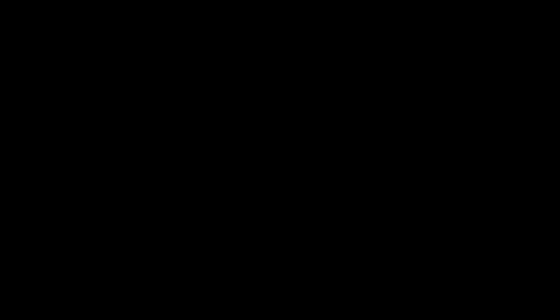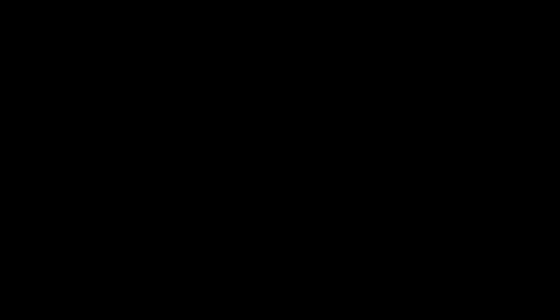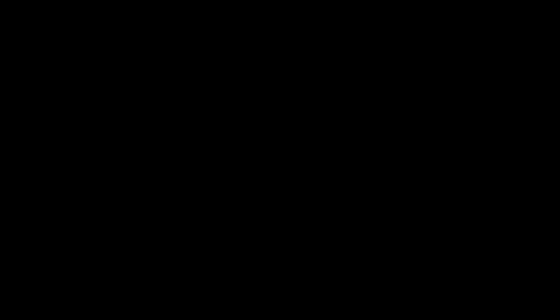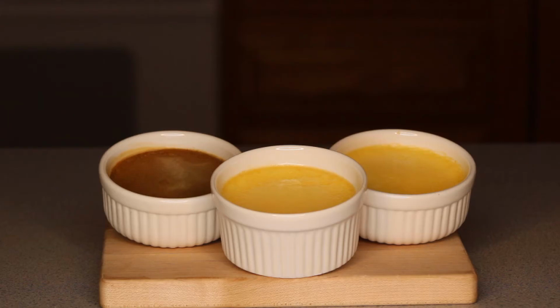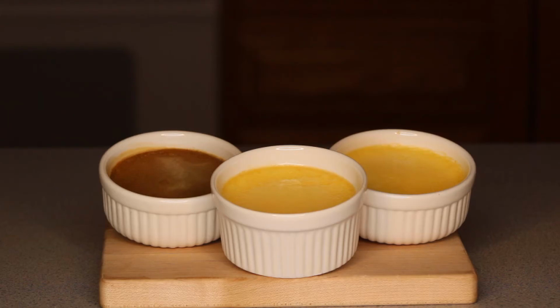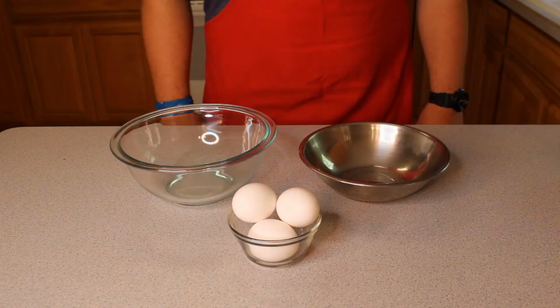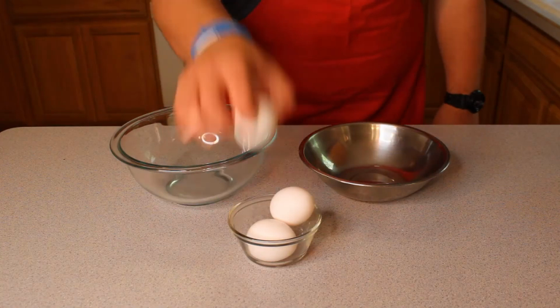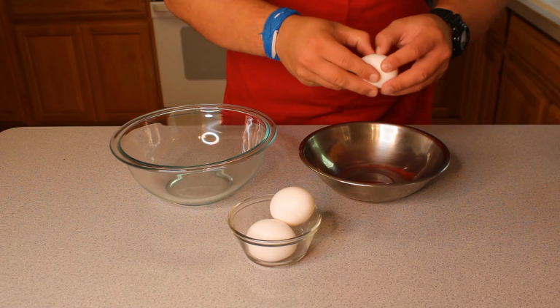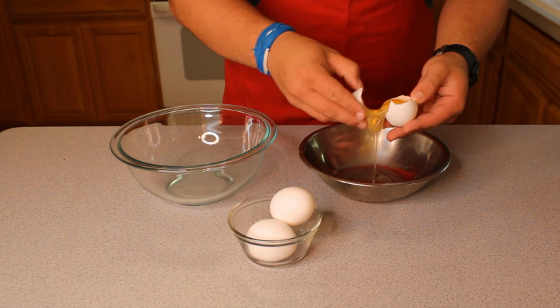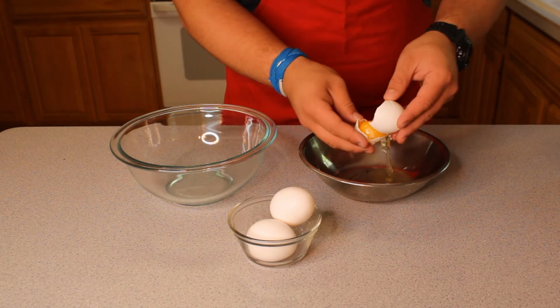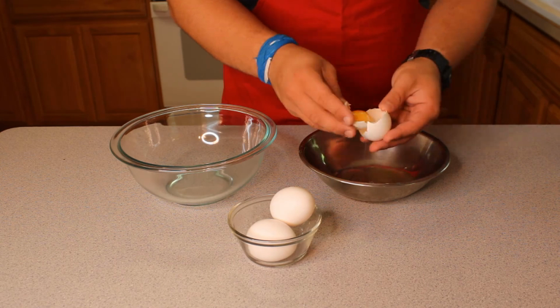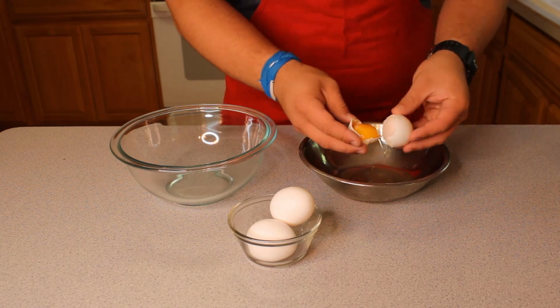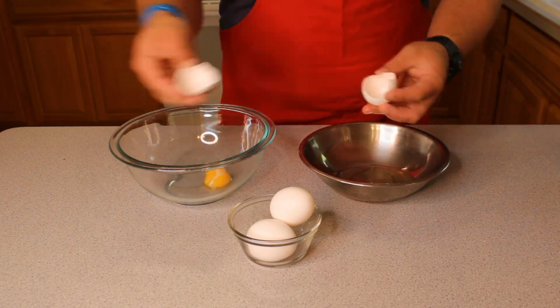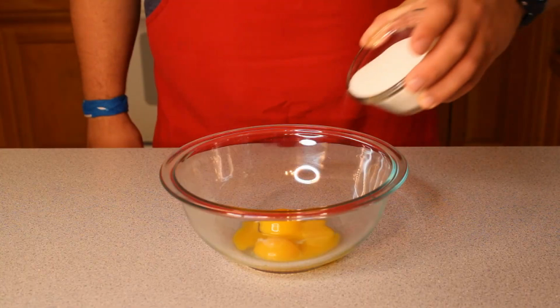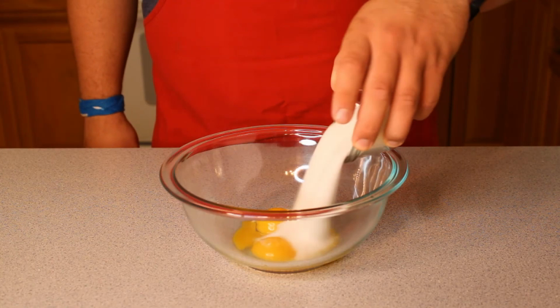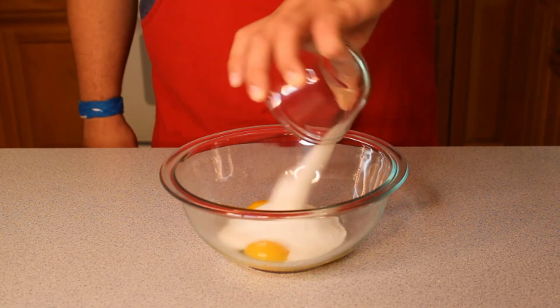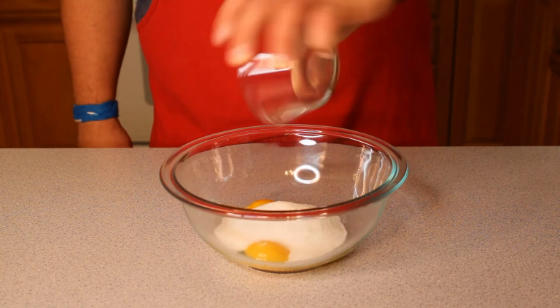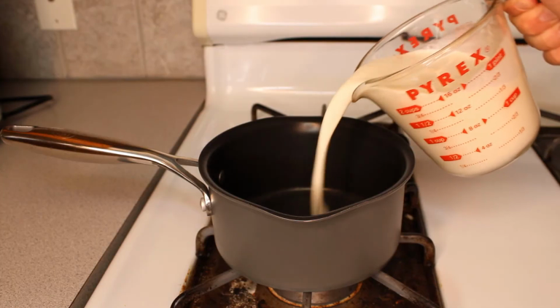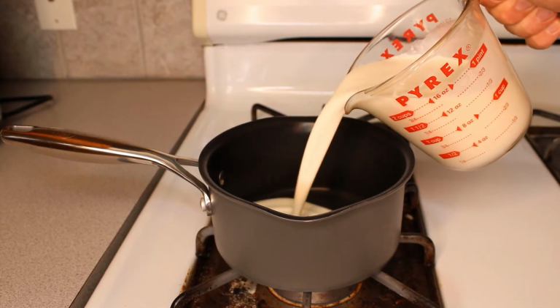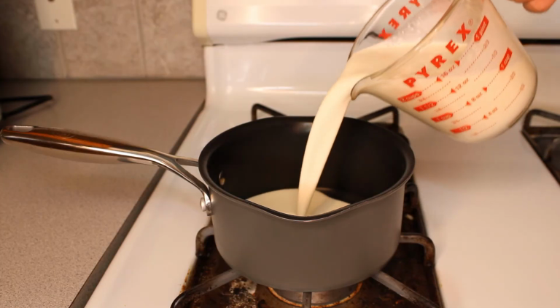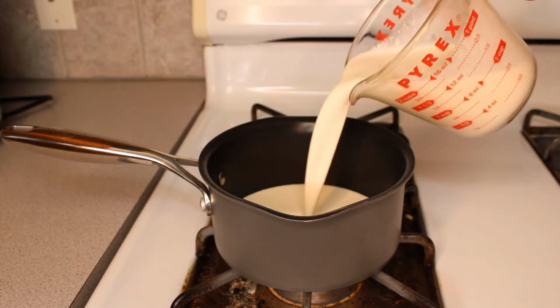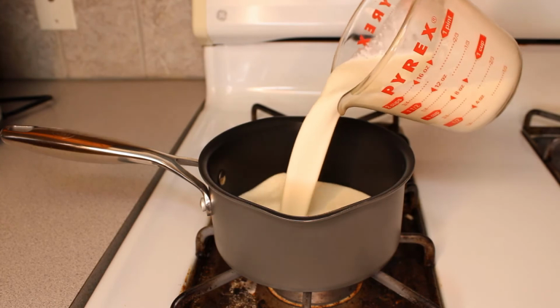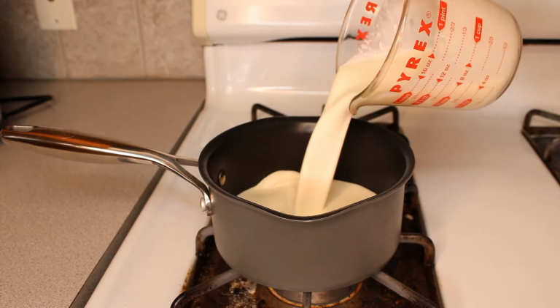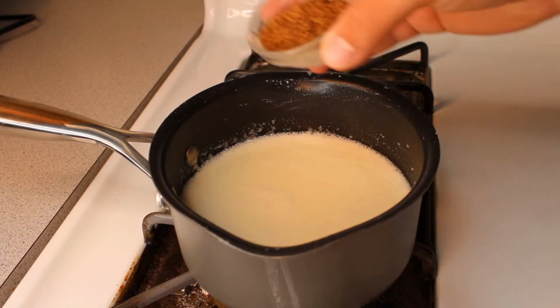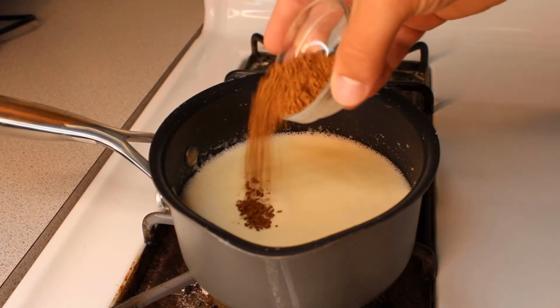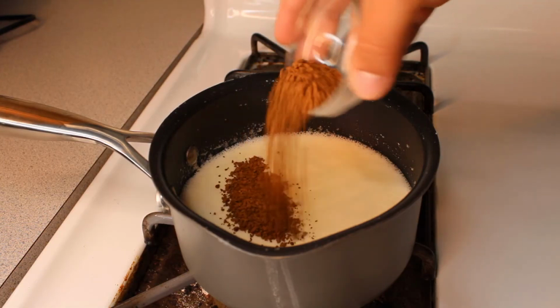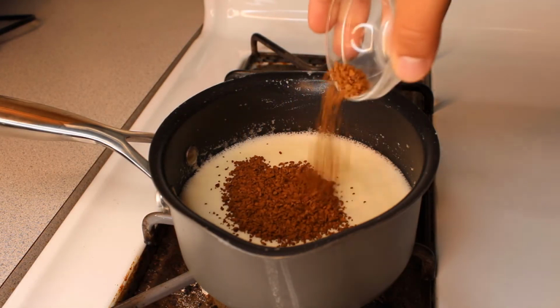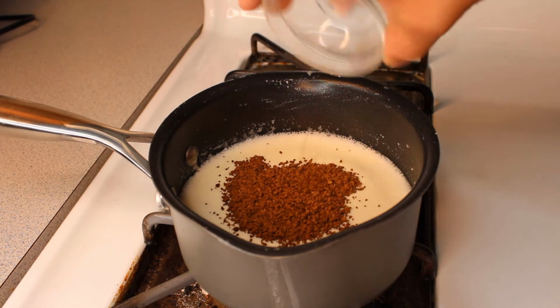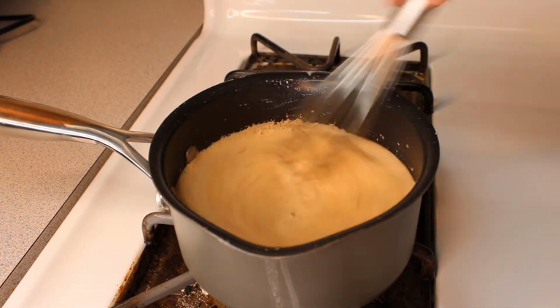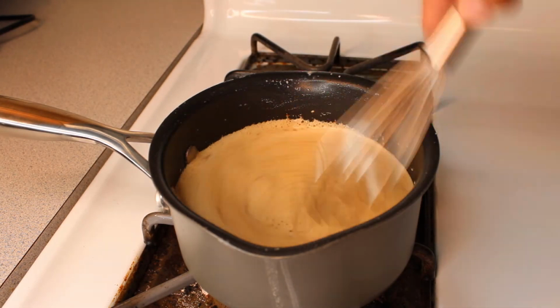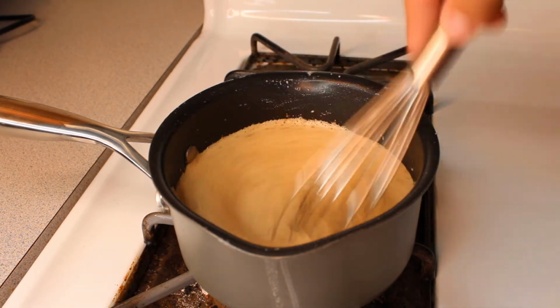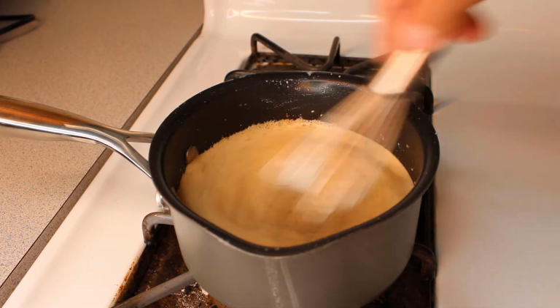So today we made crème brûlée. This recipe was super fun to make, and it actually didn't require very many ingredients. Each flavor was delicious and unique, and those are just the tip of the iceberg, because crème brûlée can have countless flavors. So feel free to try some of your own, and if you do, let me know how it goes.